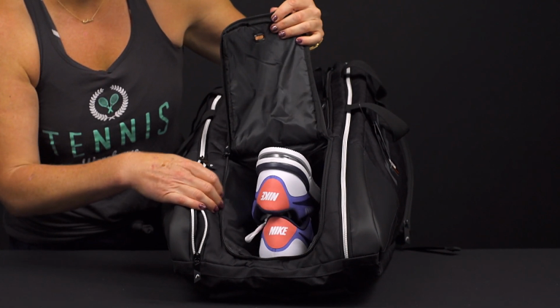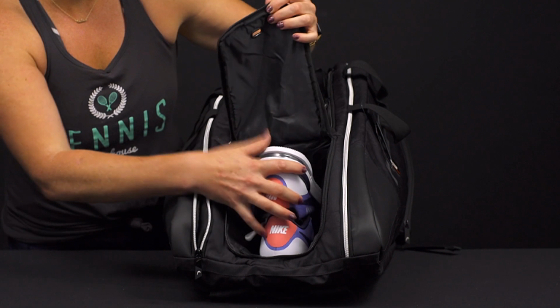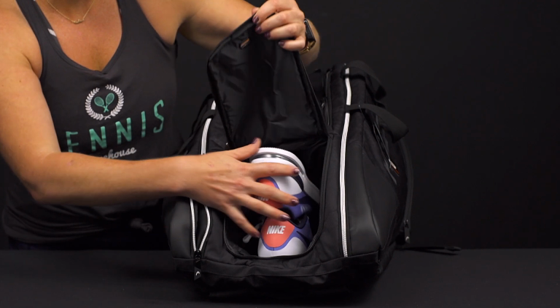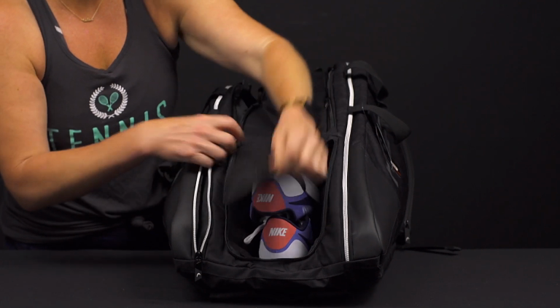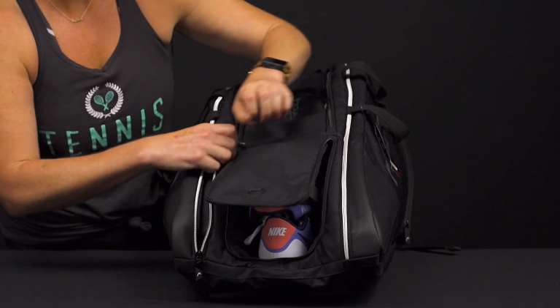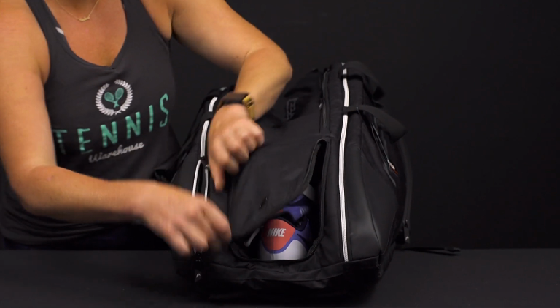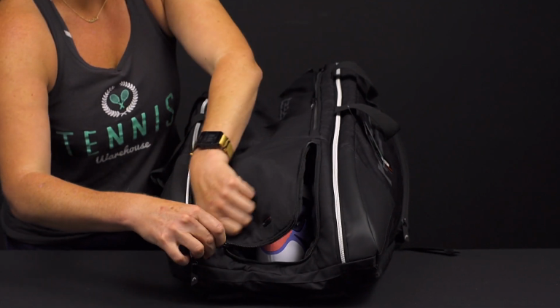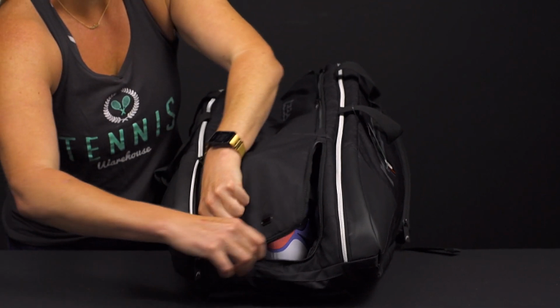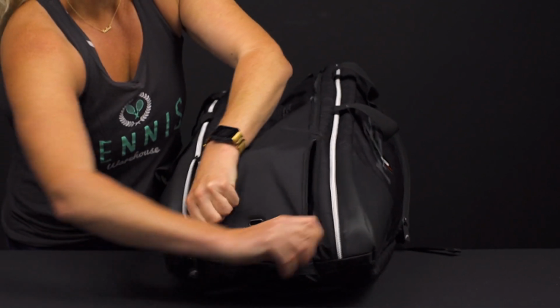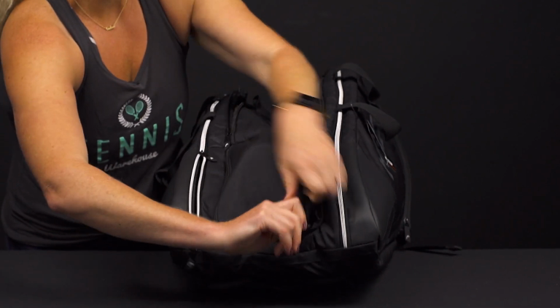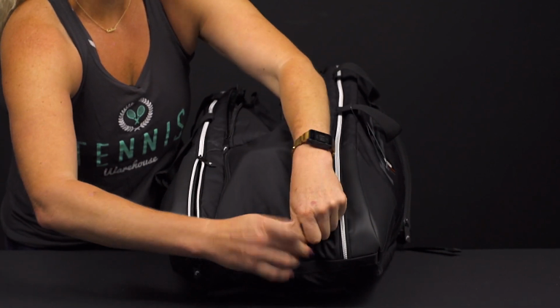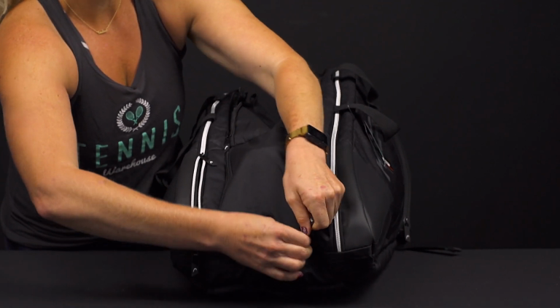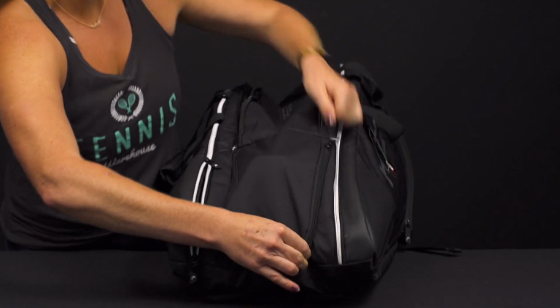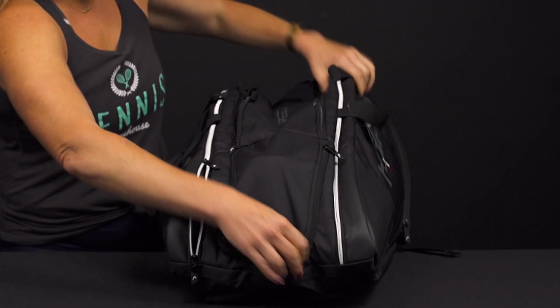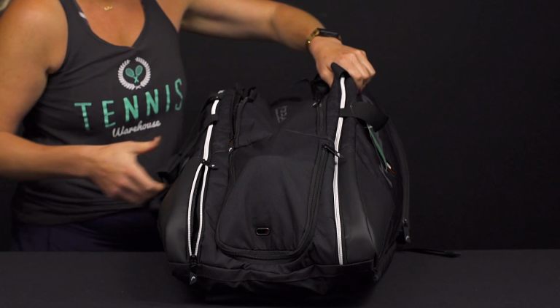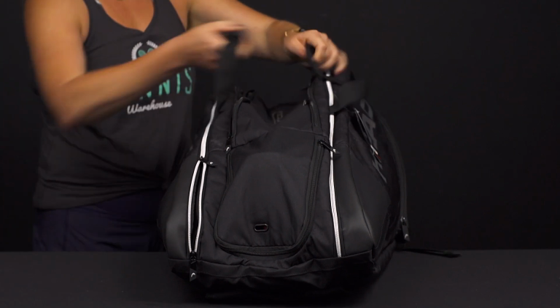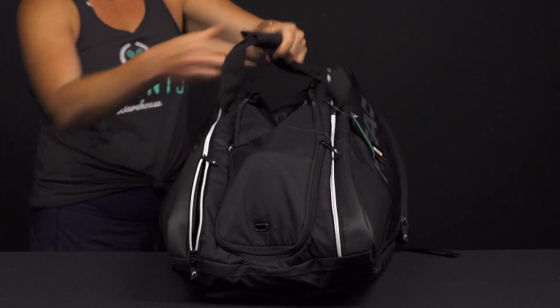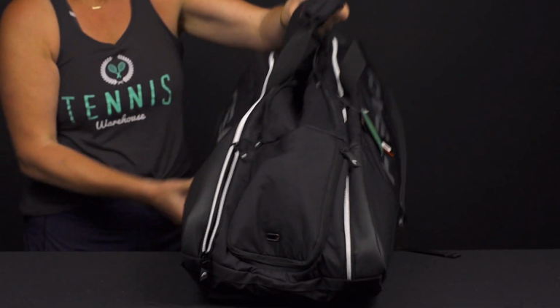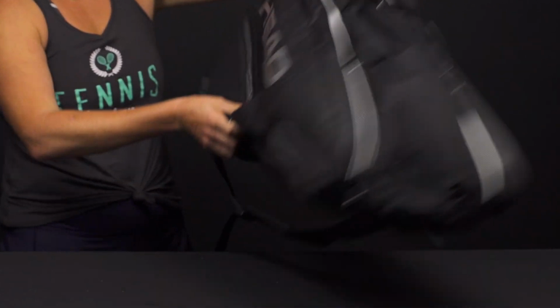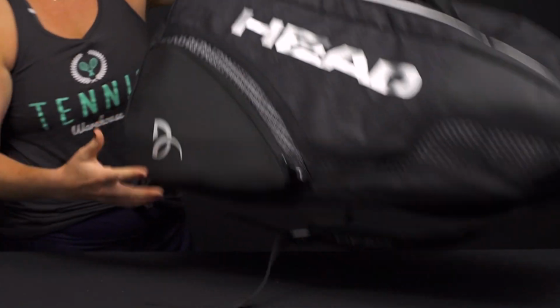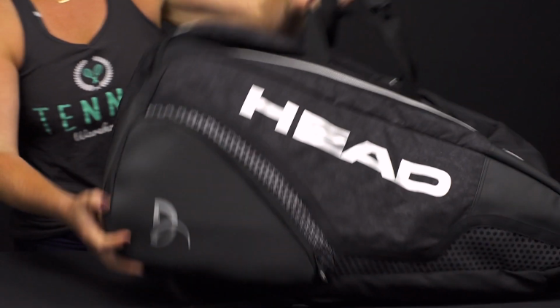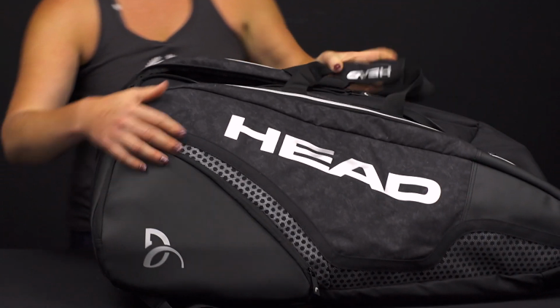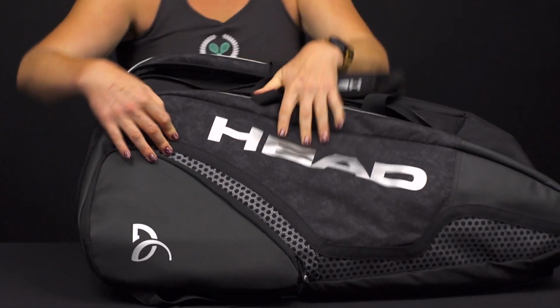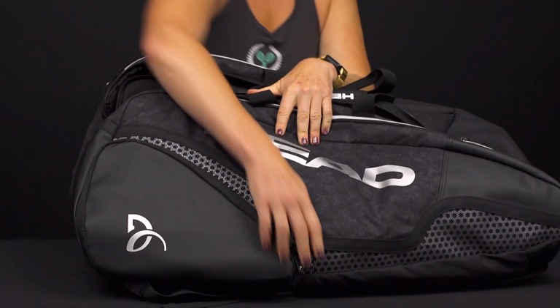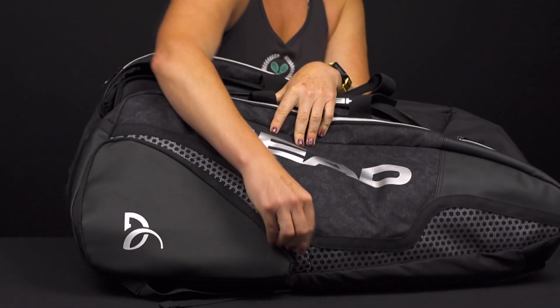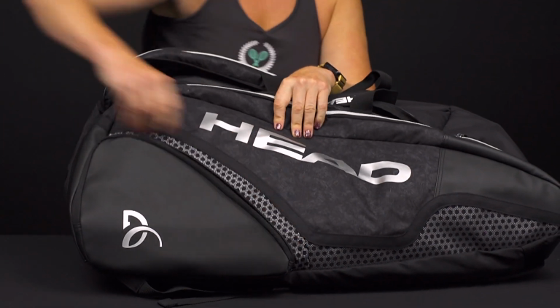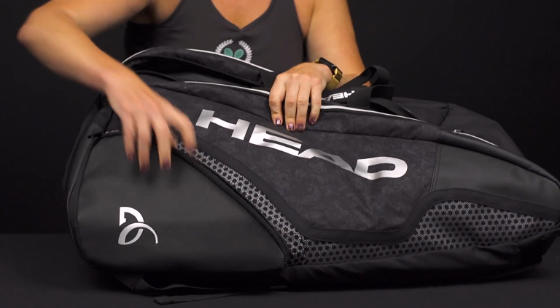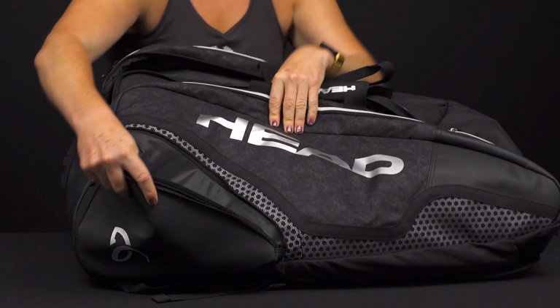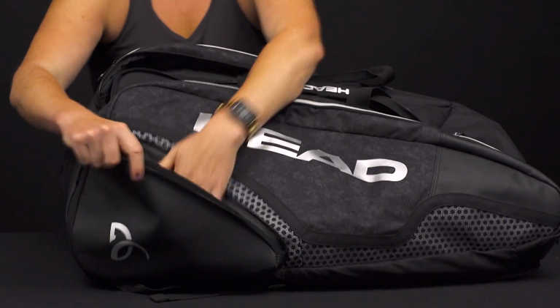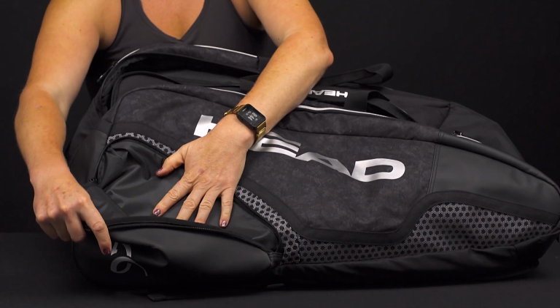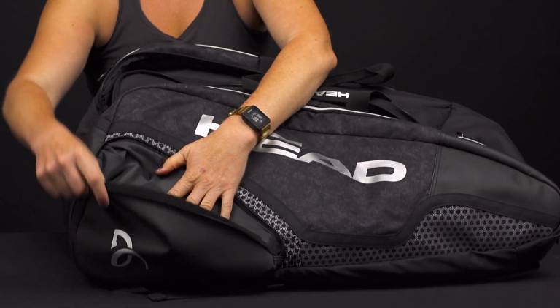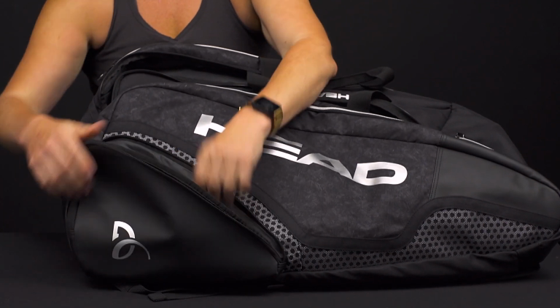If I open up the other side, there's another U-shaped pocket with some breathability — that's where I'm putting my shoes. You can put your shoes in there or your sweaty gear, either way works. If we flip the bag over, you're going to see a matching accessory pocket on this side as well, so smaller items will go perfectly right there.